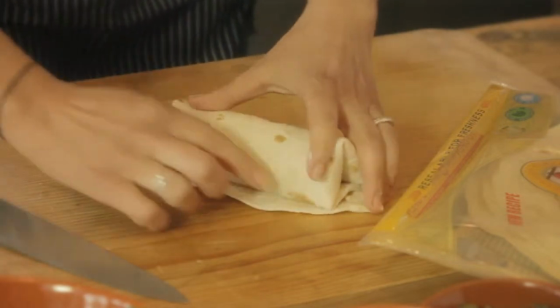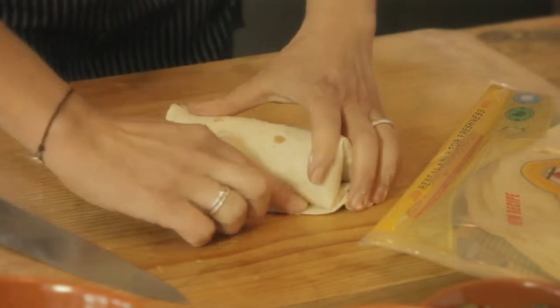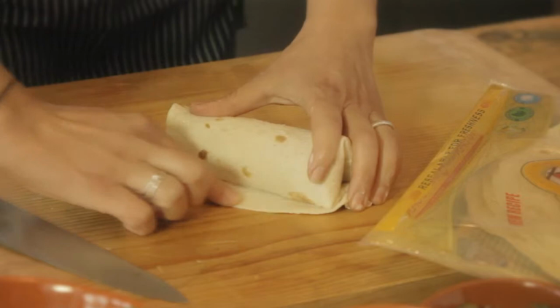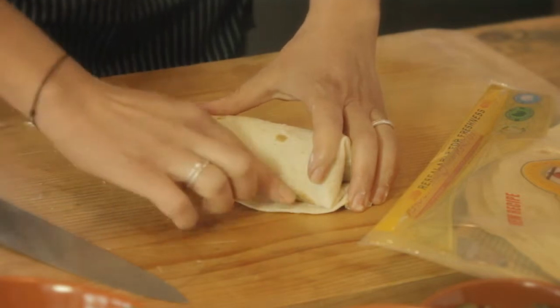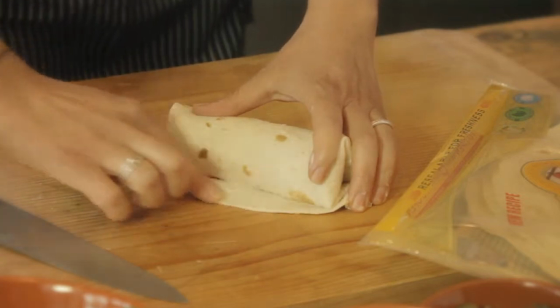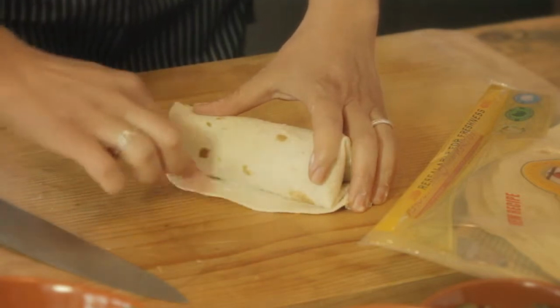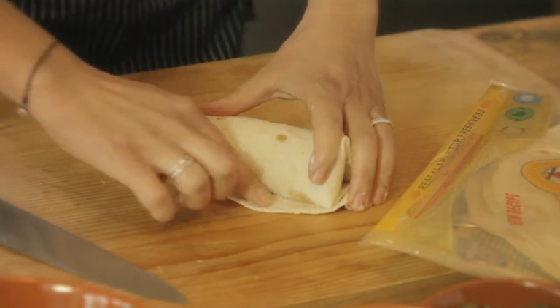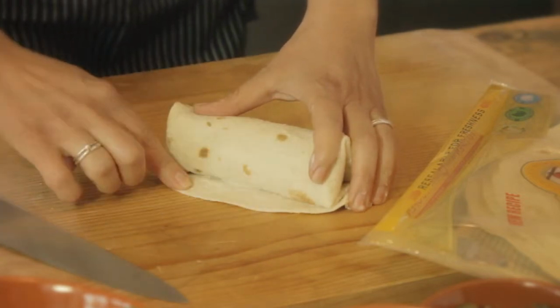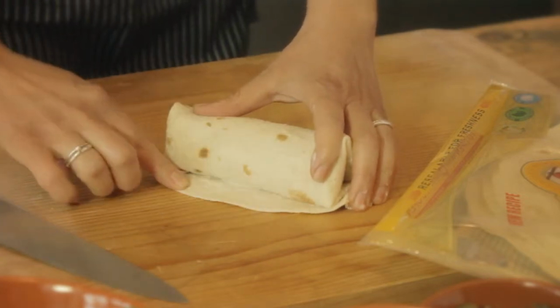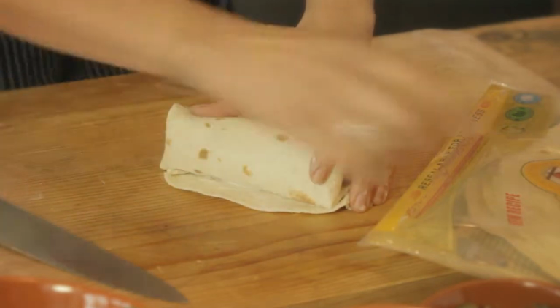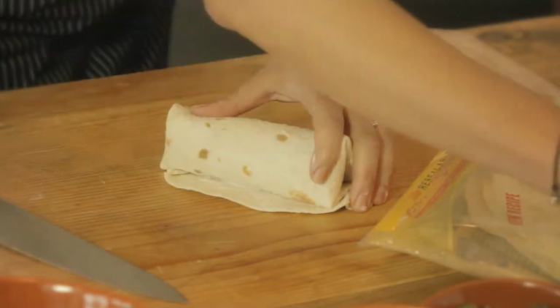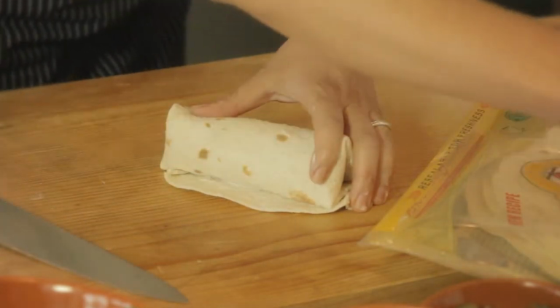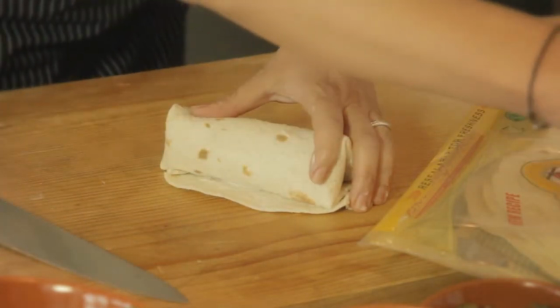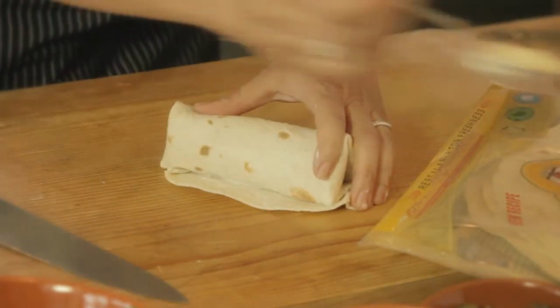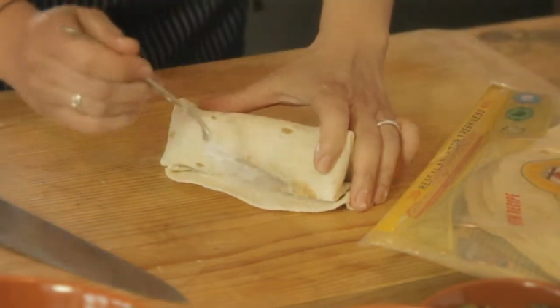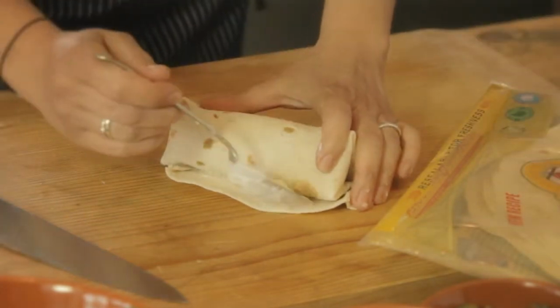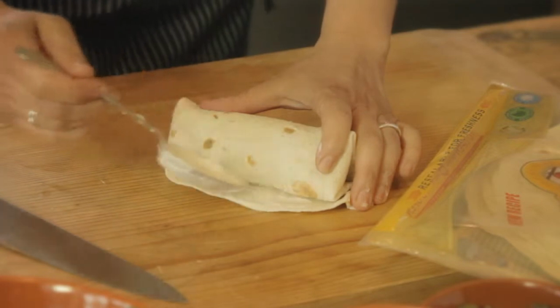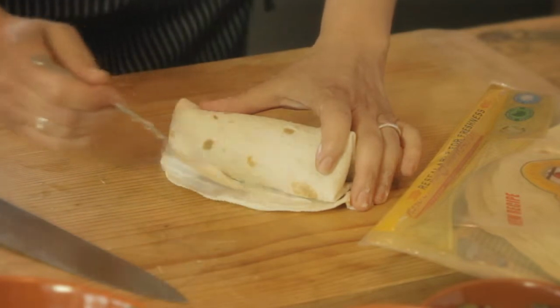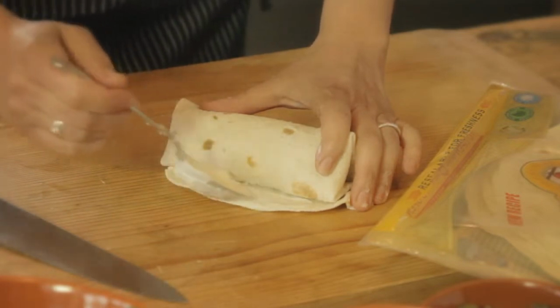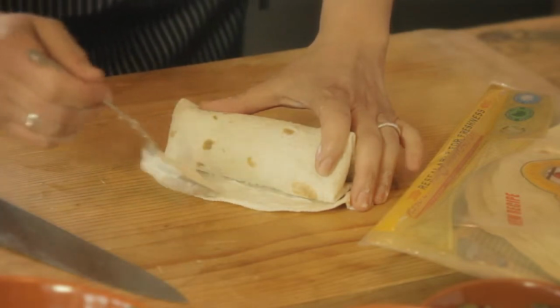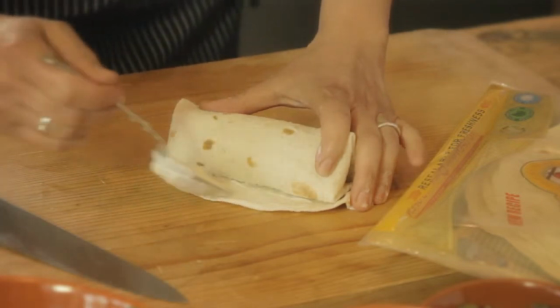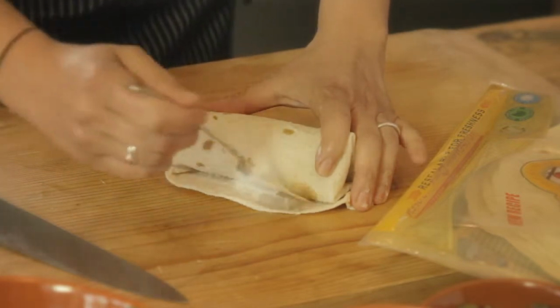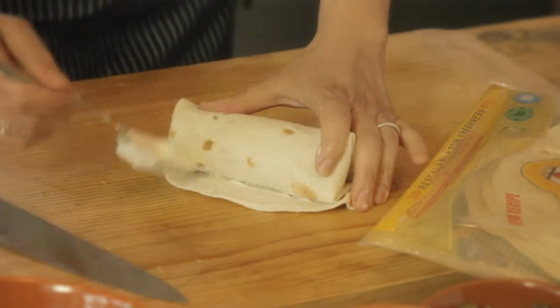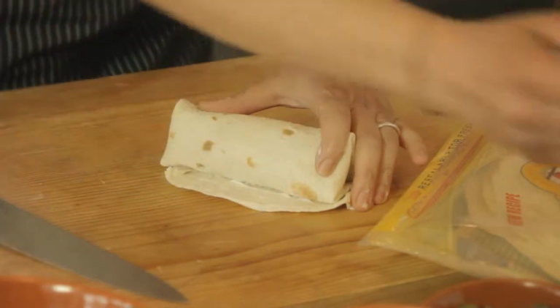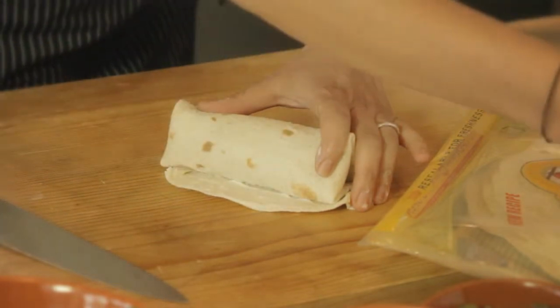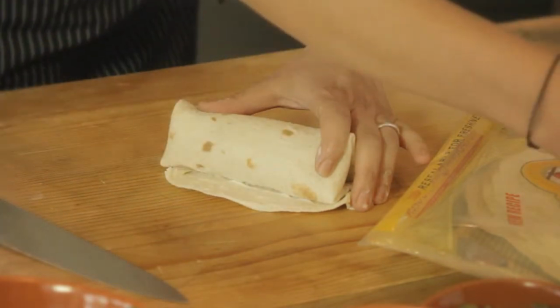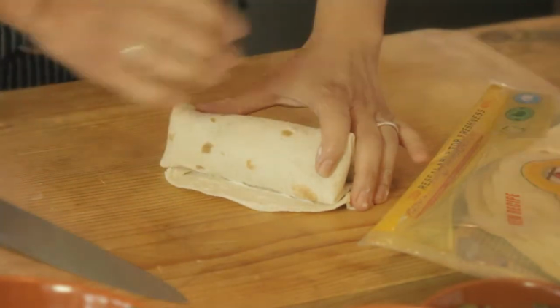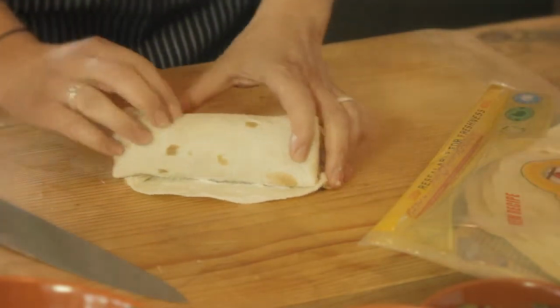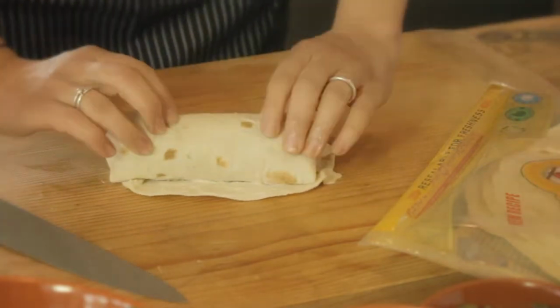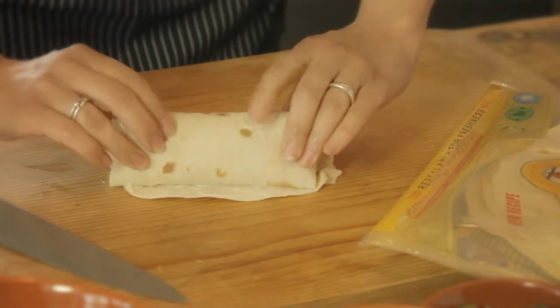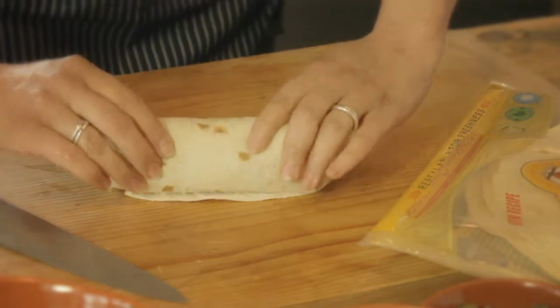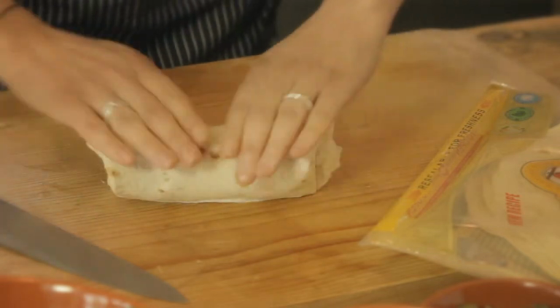If you don't have any mayonnaise at the end of the wrap, what you can do is just get a little bit of mayonnaise and spread it right on the edge. This helps so that you can actually seal it.